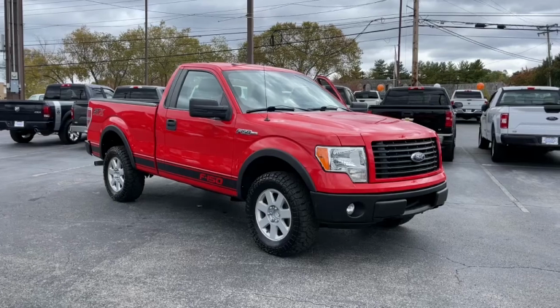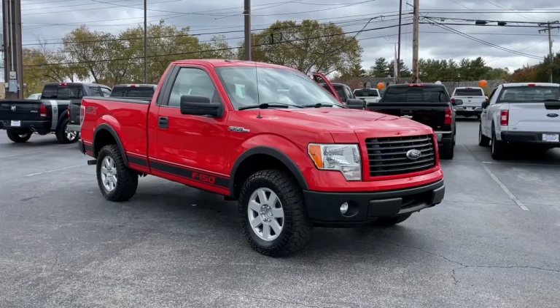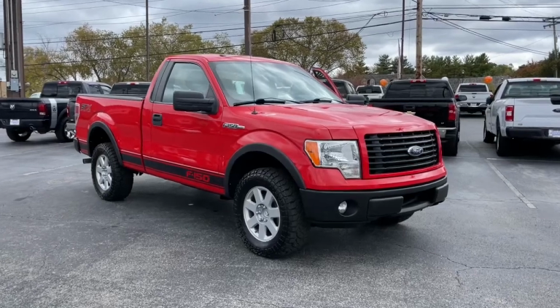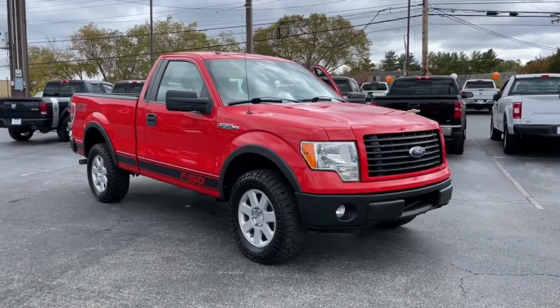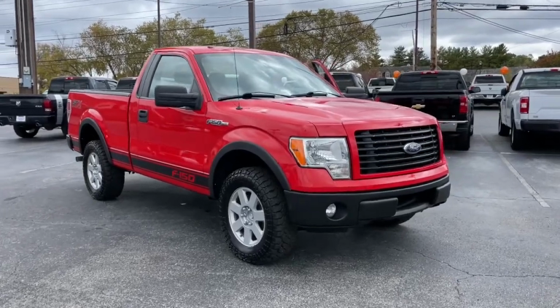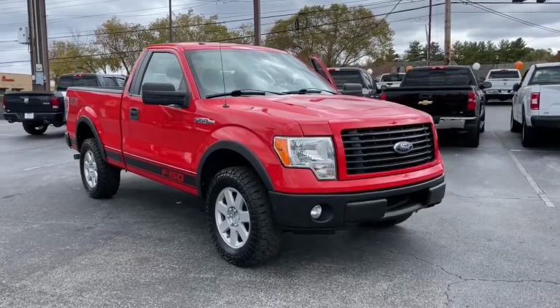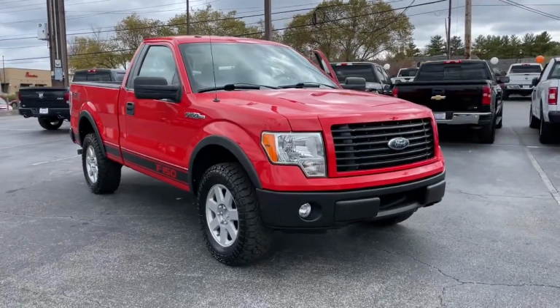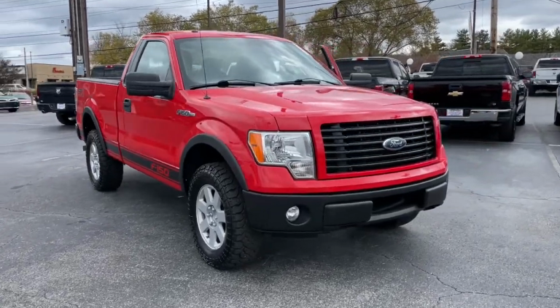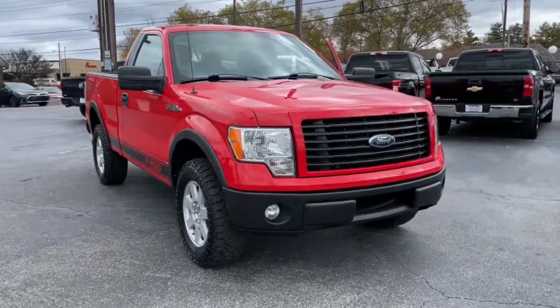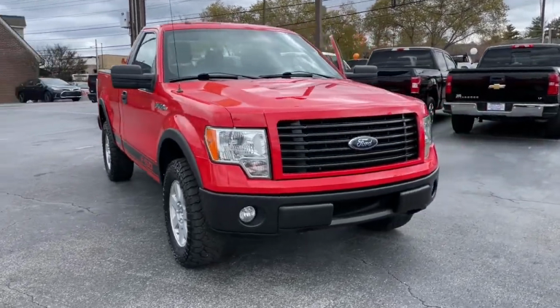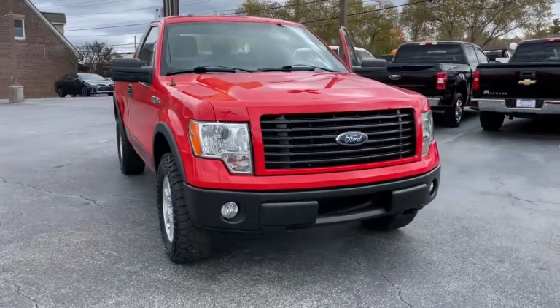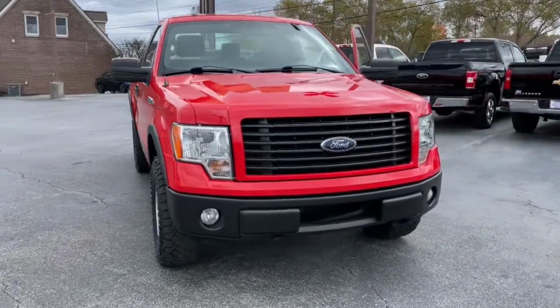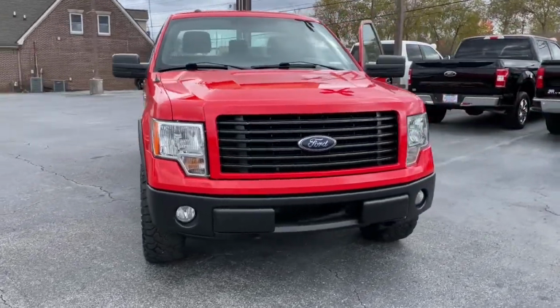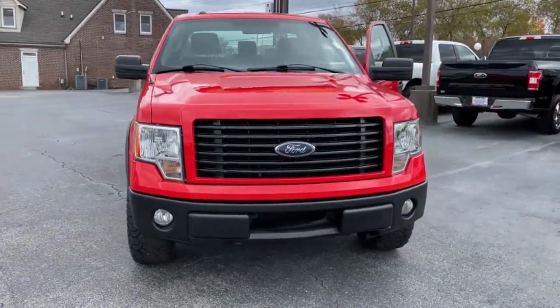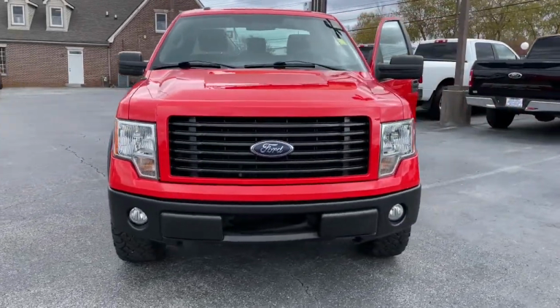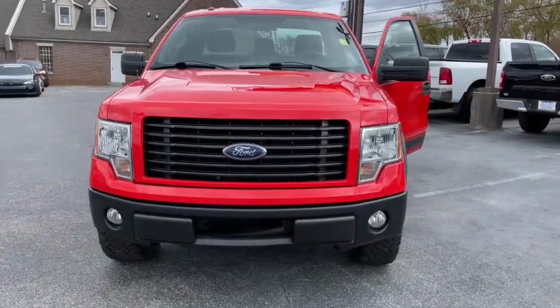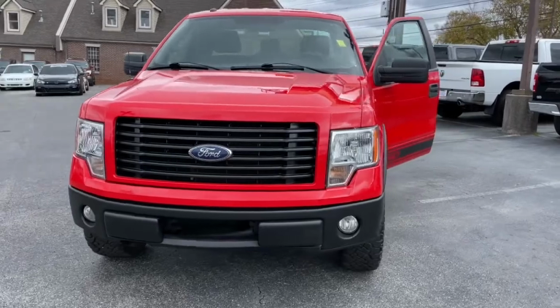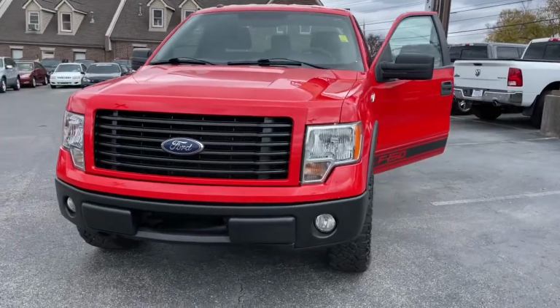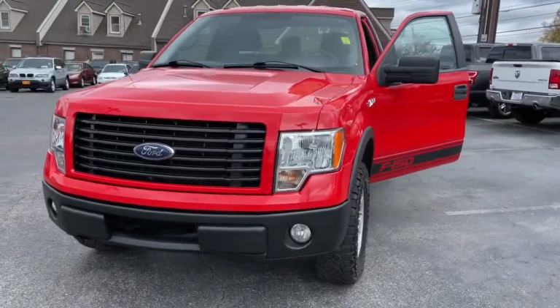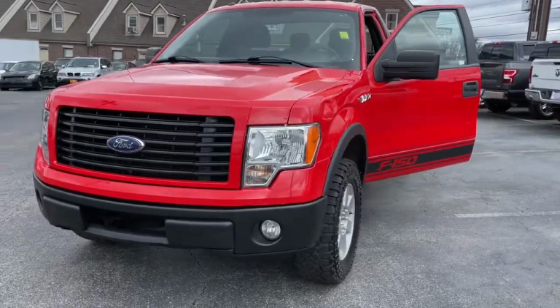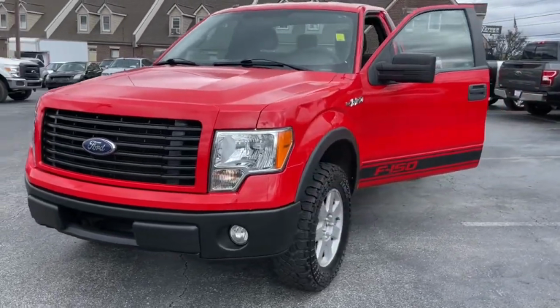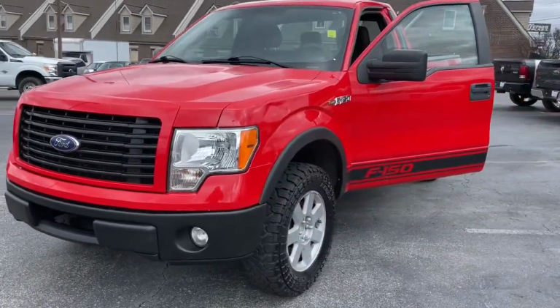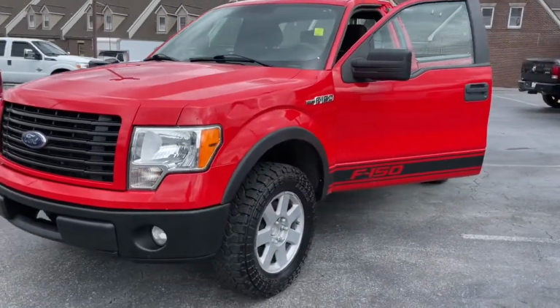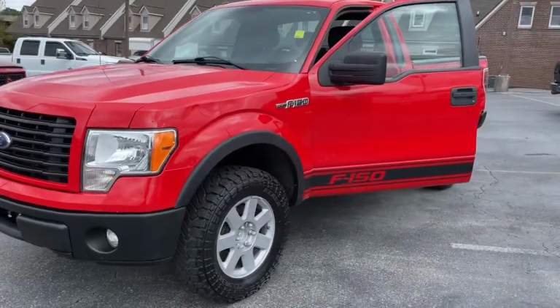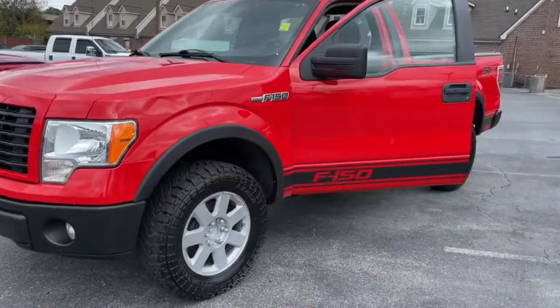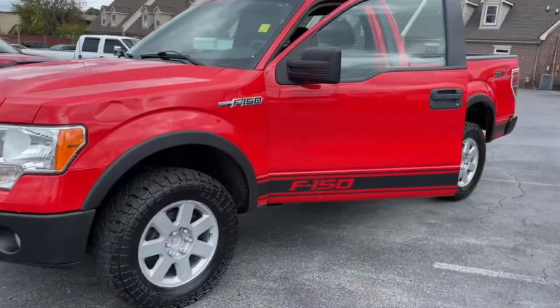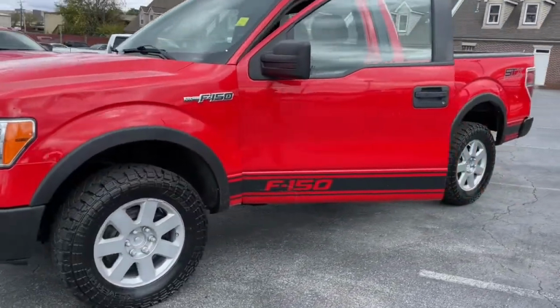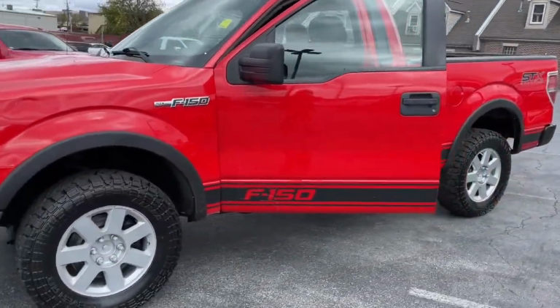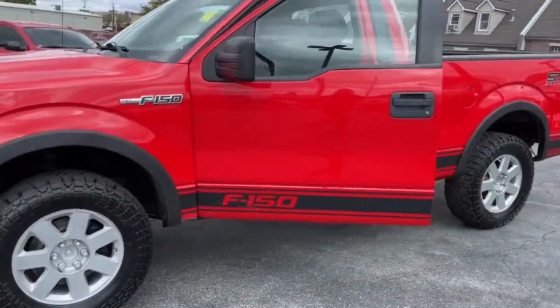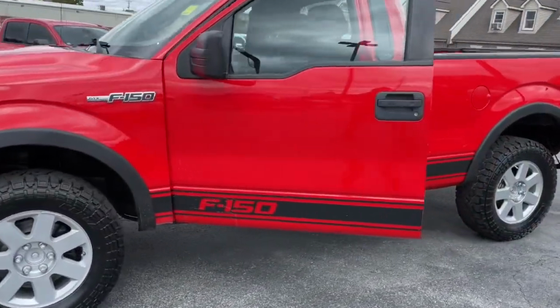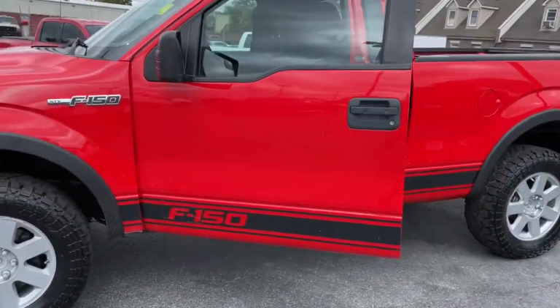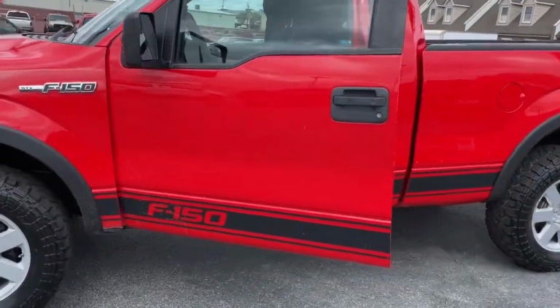Get acquainted with the 2014 Ford F-150. This vehicle is an outstanding buy with fewer than 150,000 miles on the odometer.